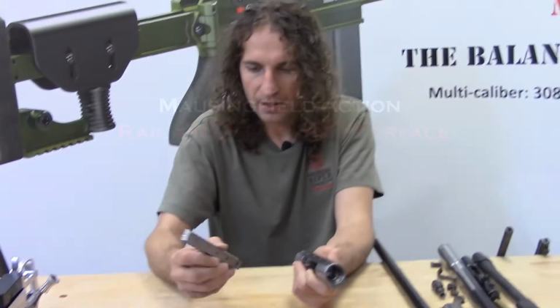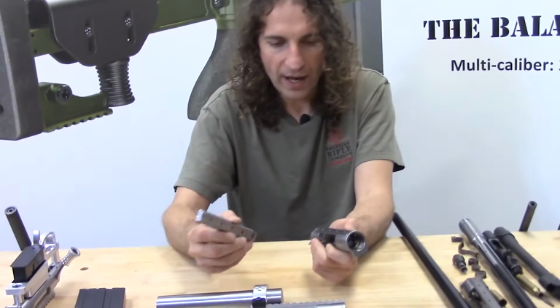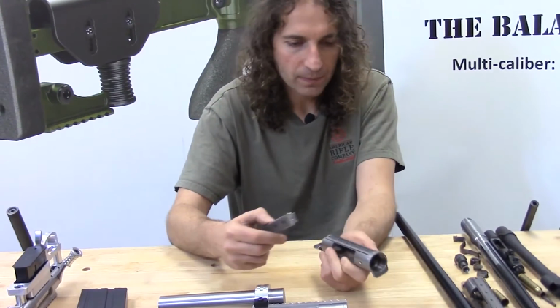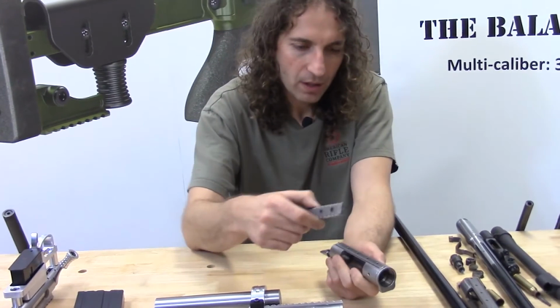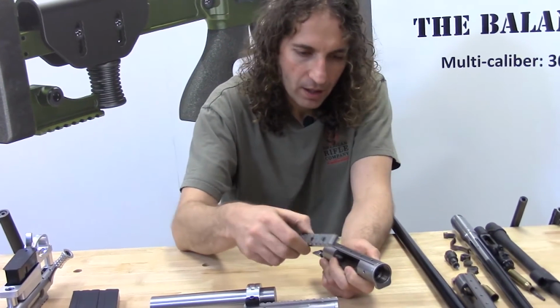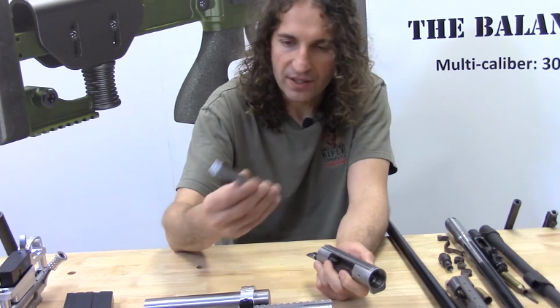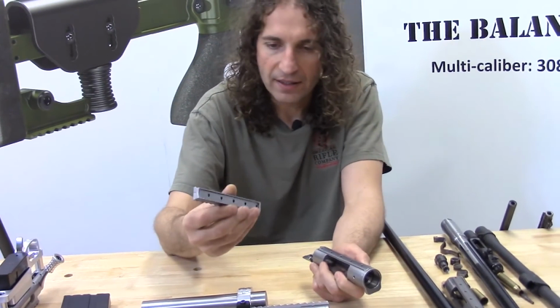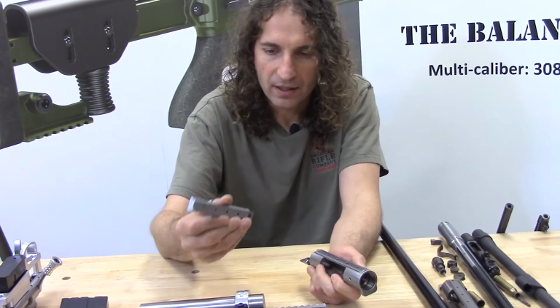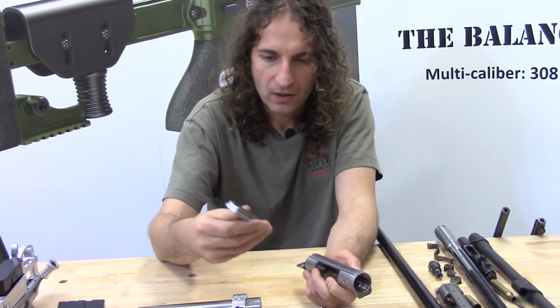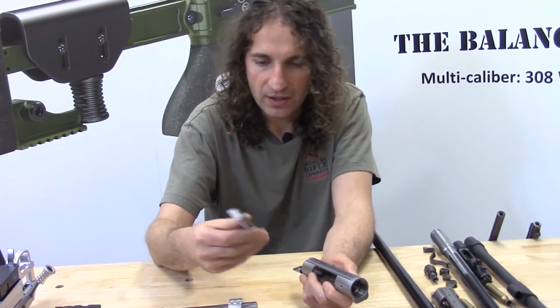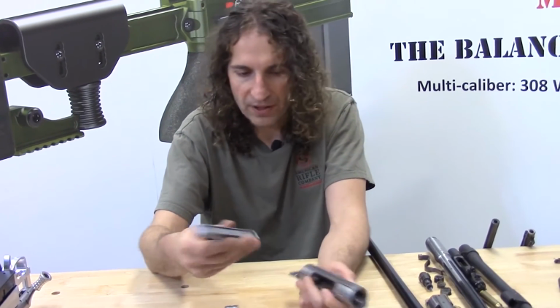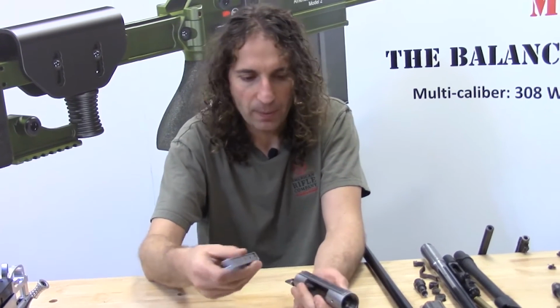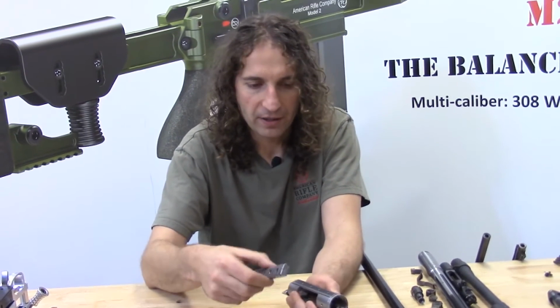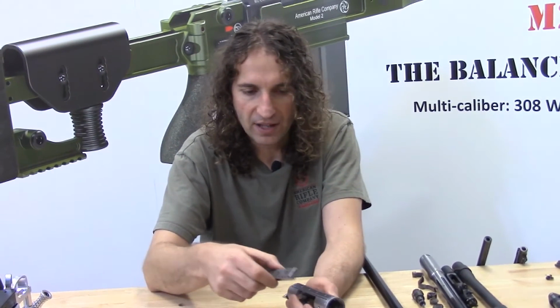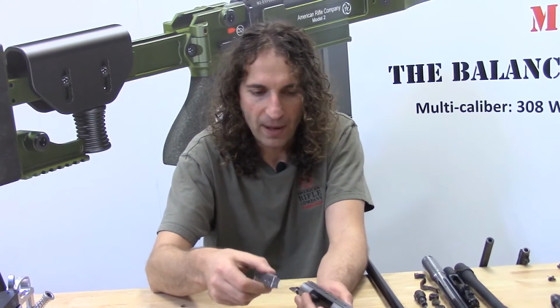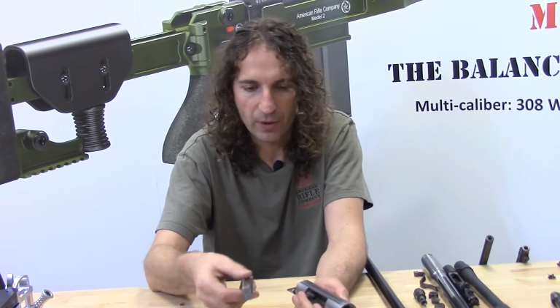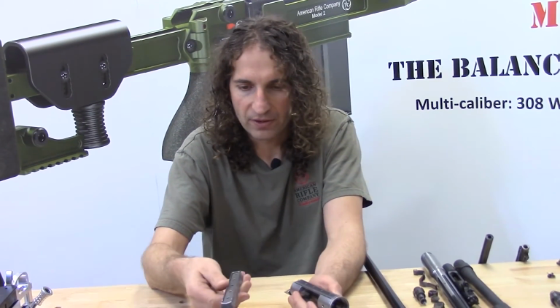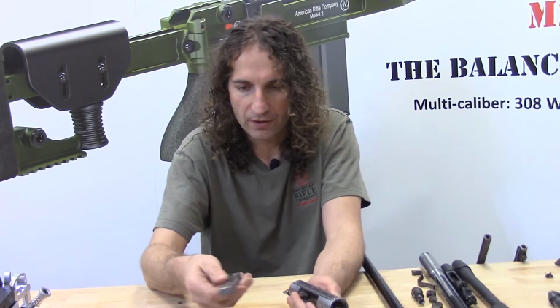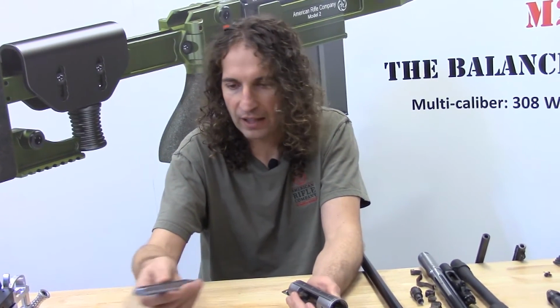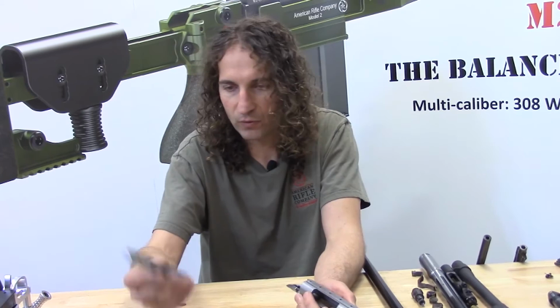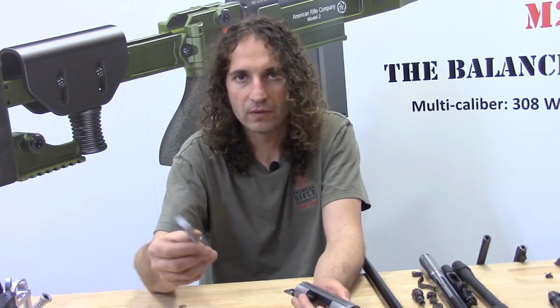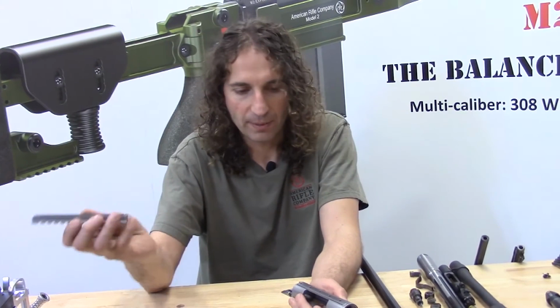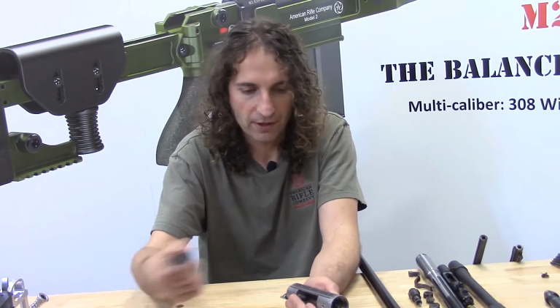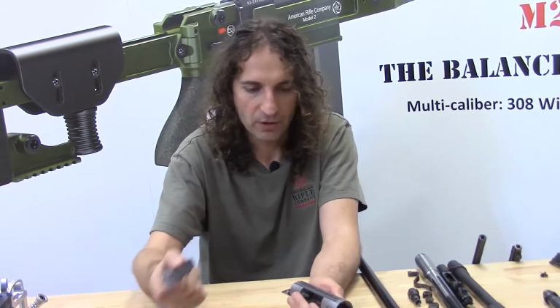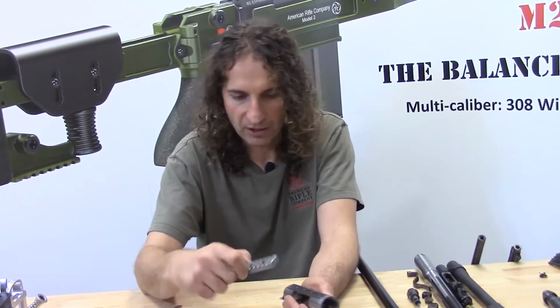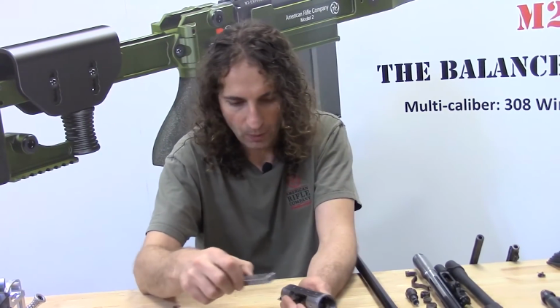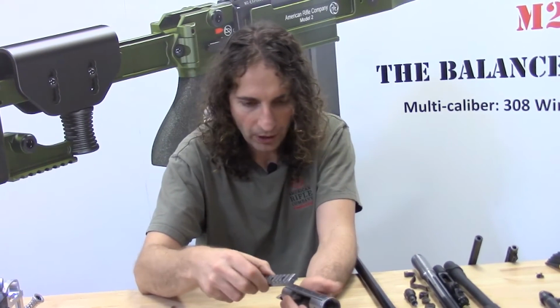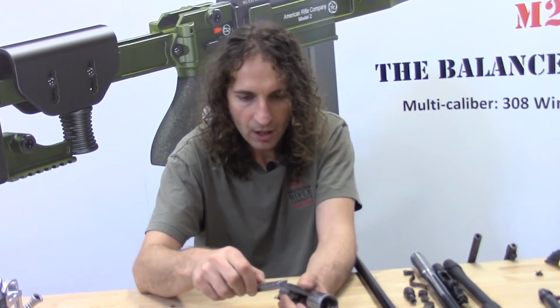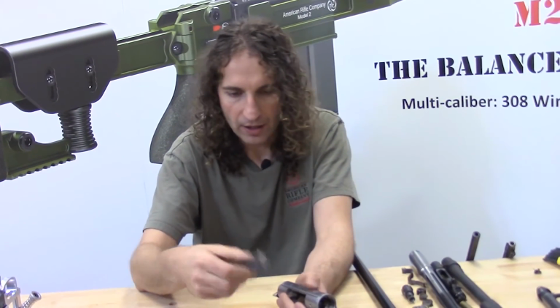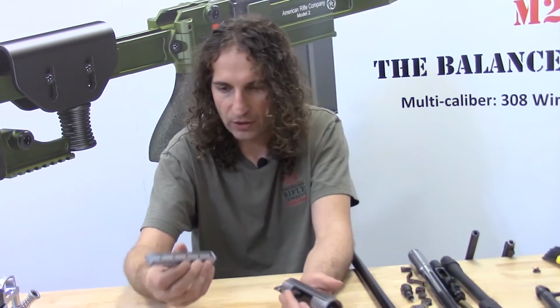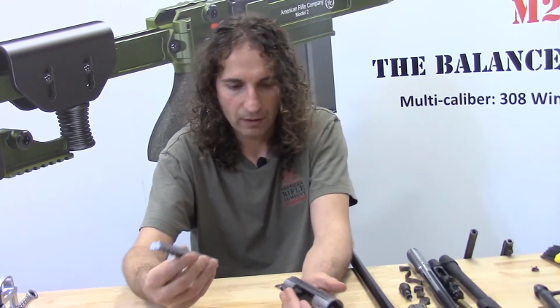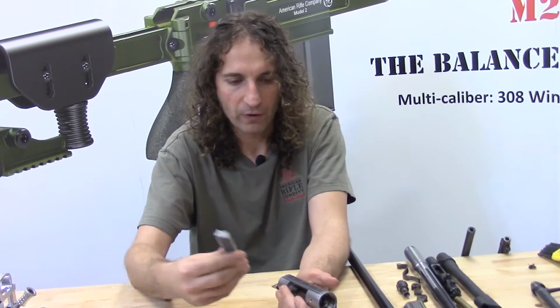The rail is essentially proprietary — it is not compatible with a Remington 700. So you can't take a rail for a Remington 700 and use it with a Miles and Field; it won't work. You need to use an American Rifle rail.